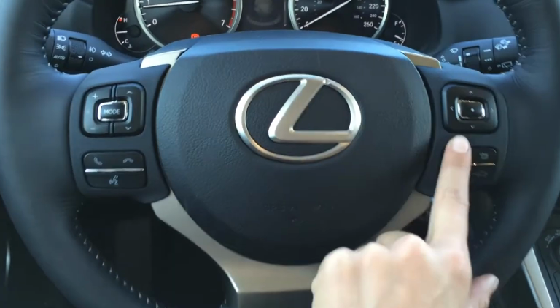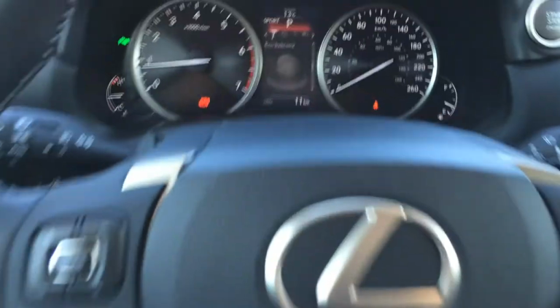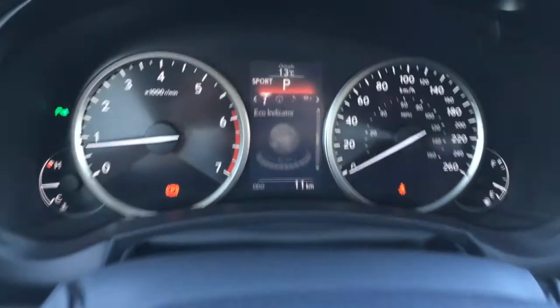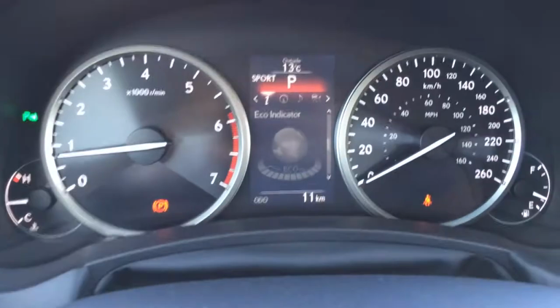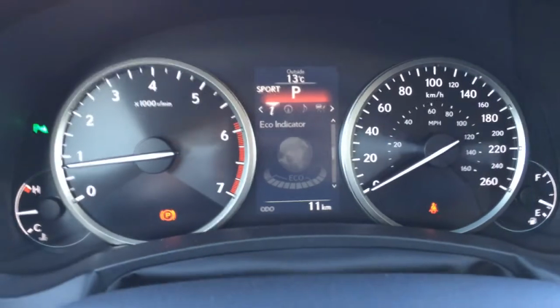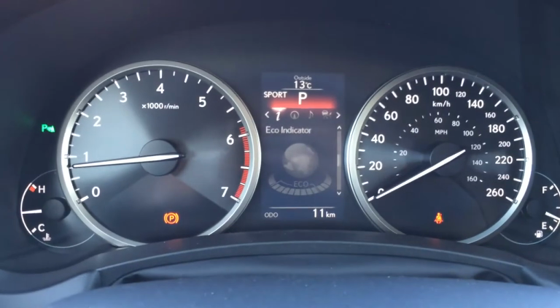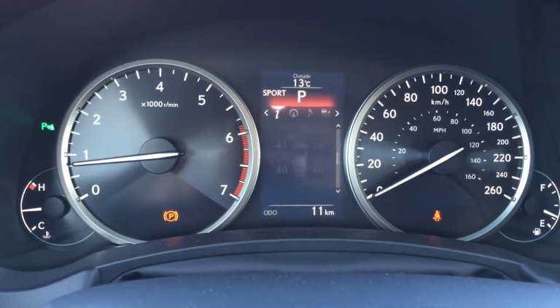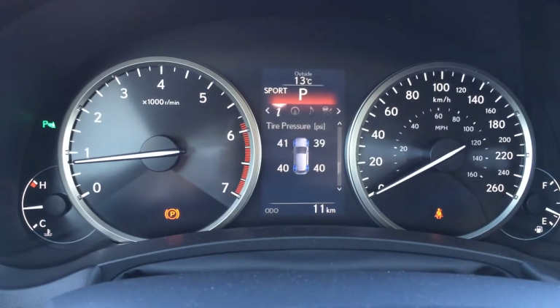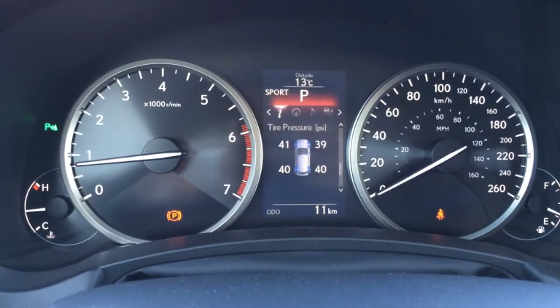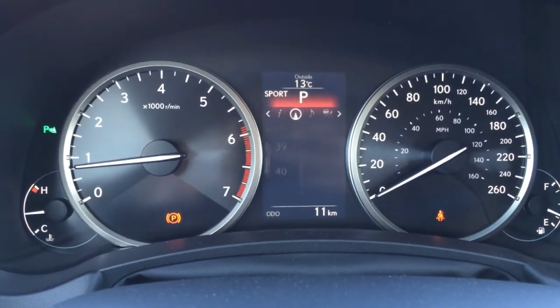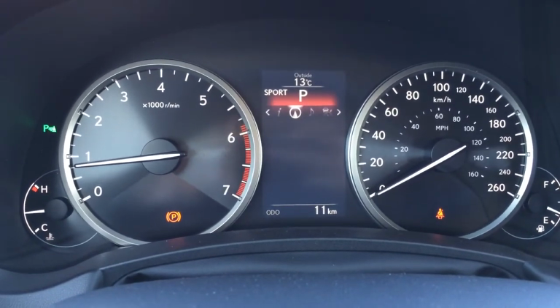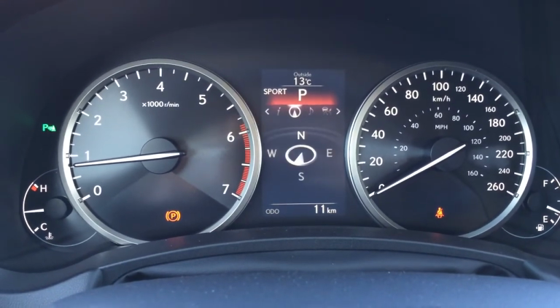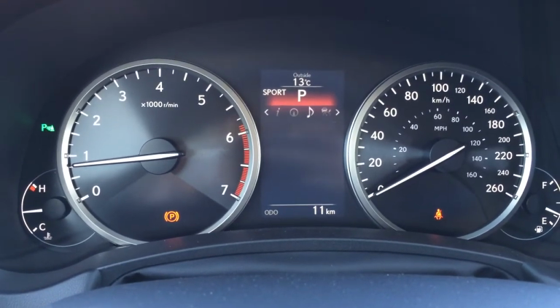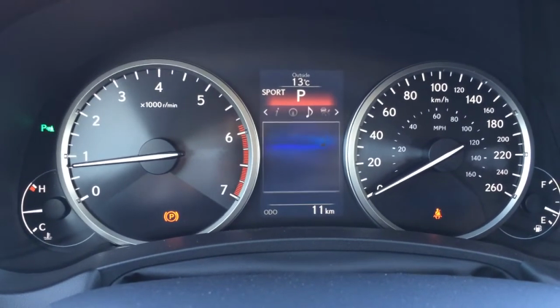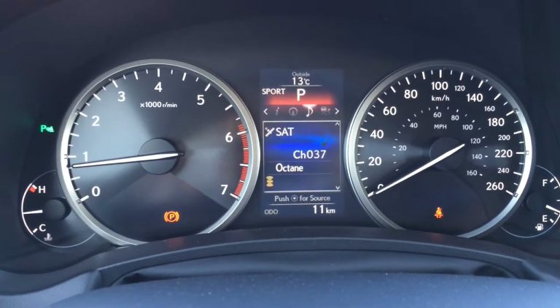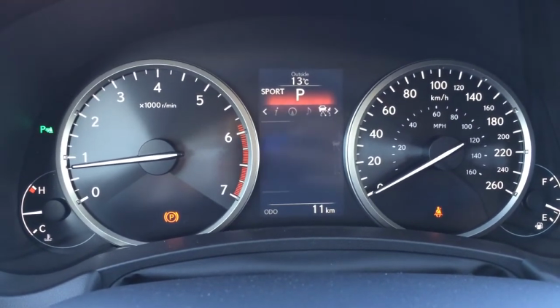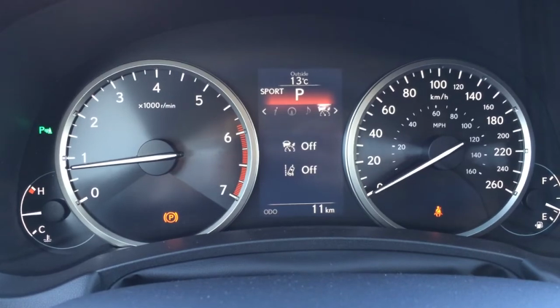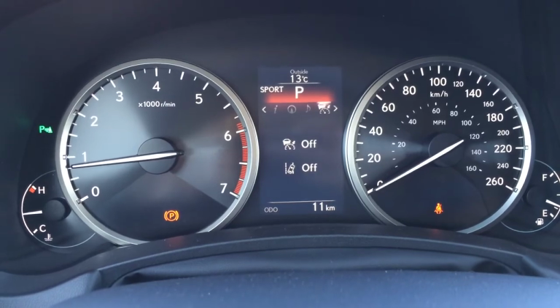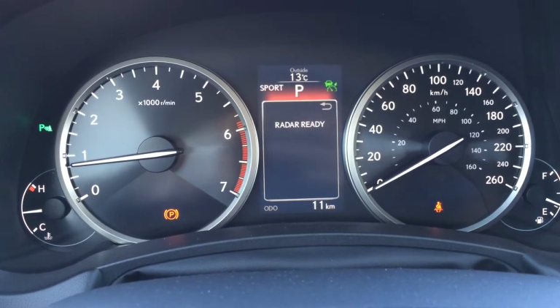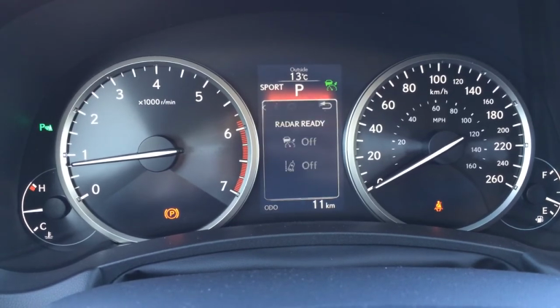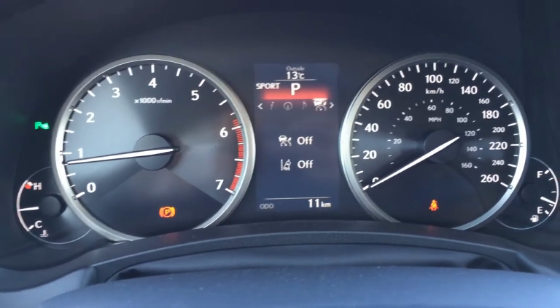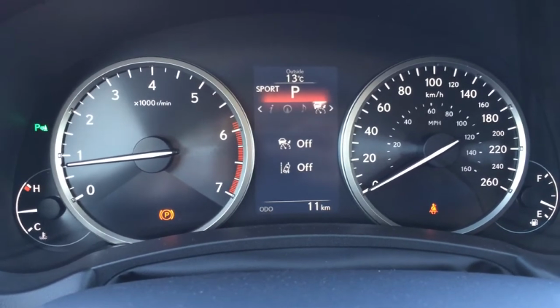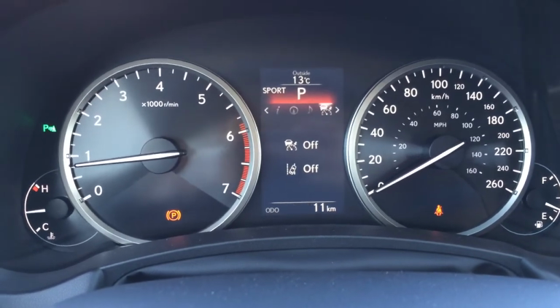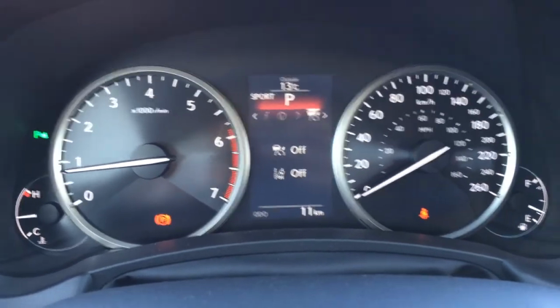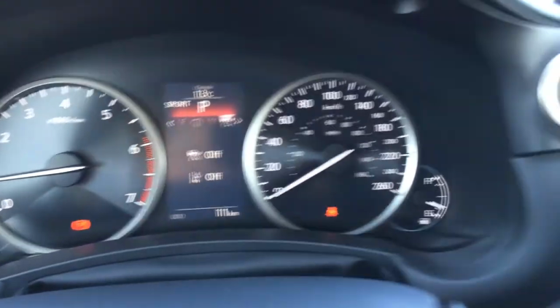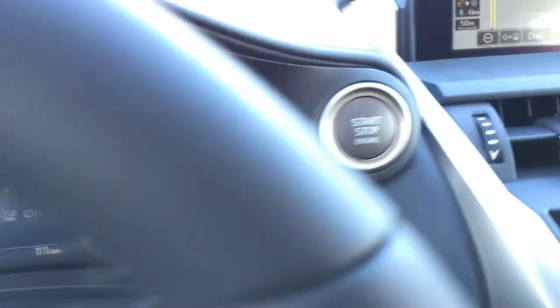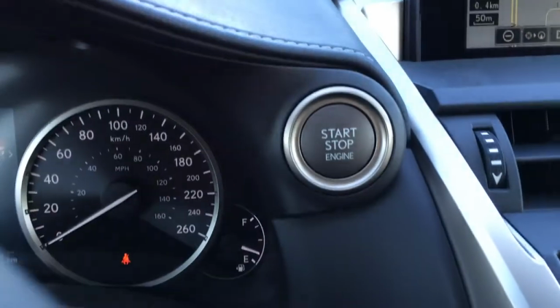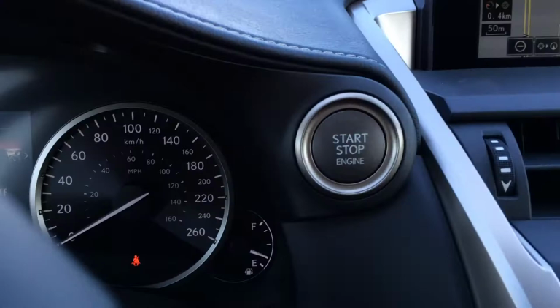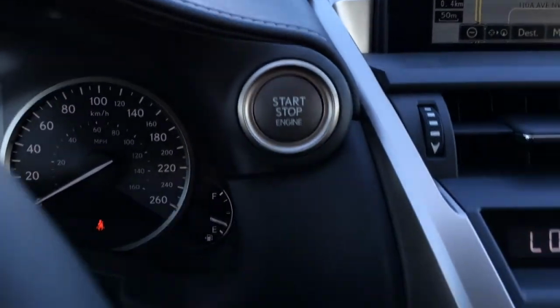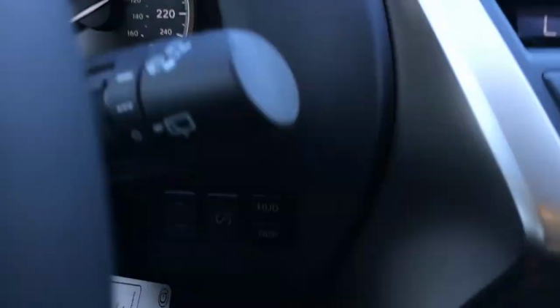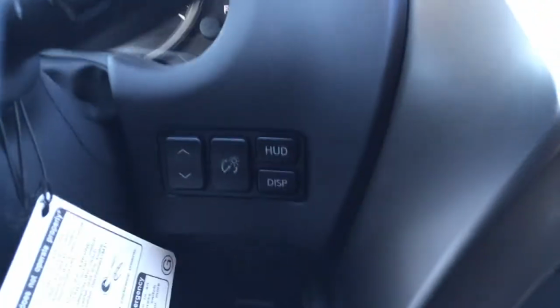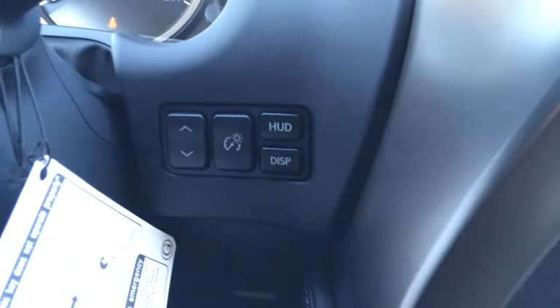These buttons are on the dash right in front of you: direct tire pressure monitoring system, your Lexus compass, audio check, dynamic radar cruise control, engine start and stop button, and heads-up display.